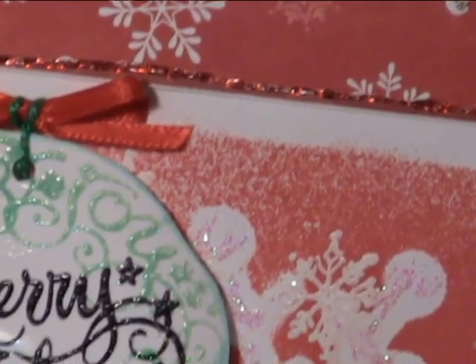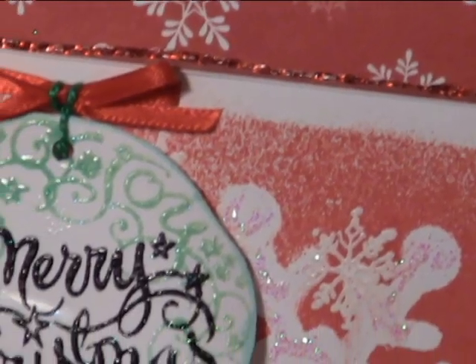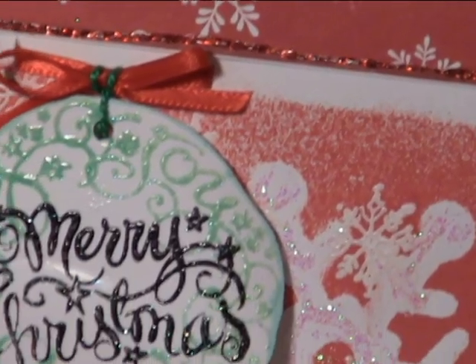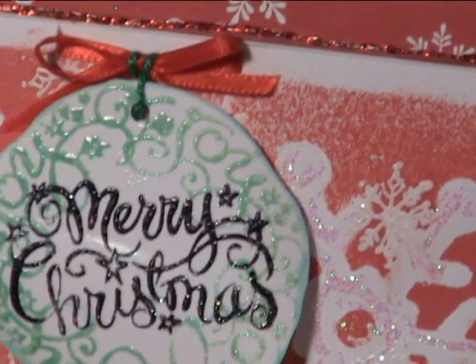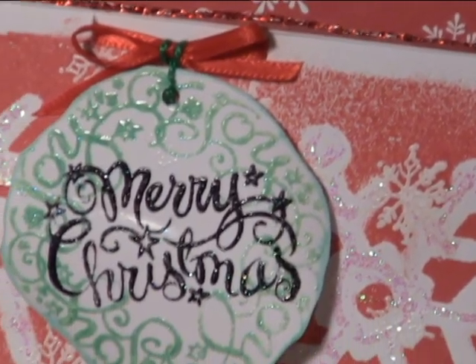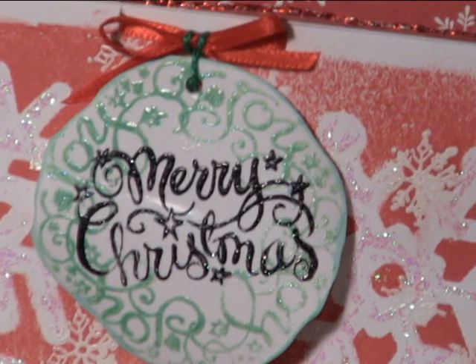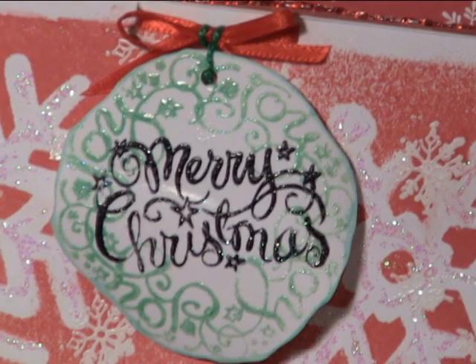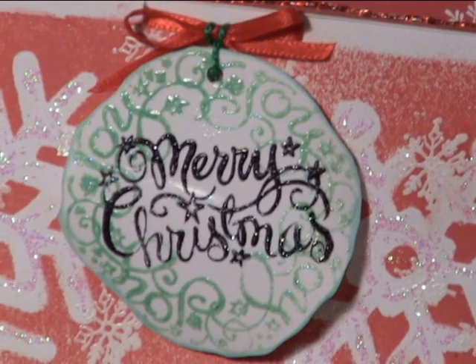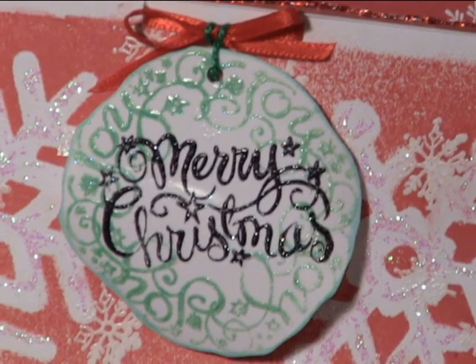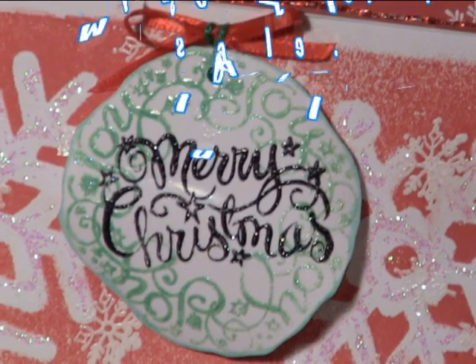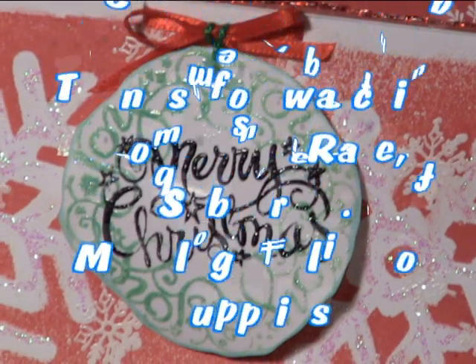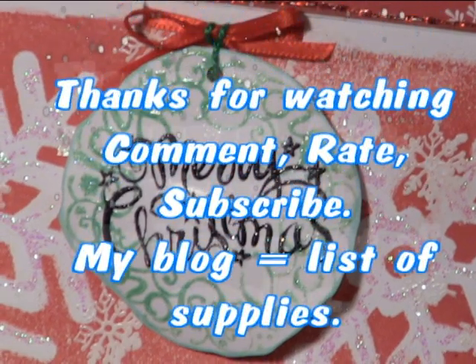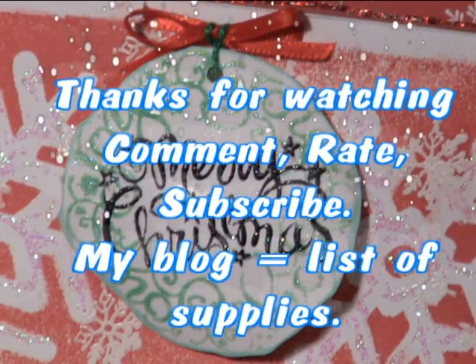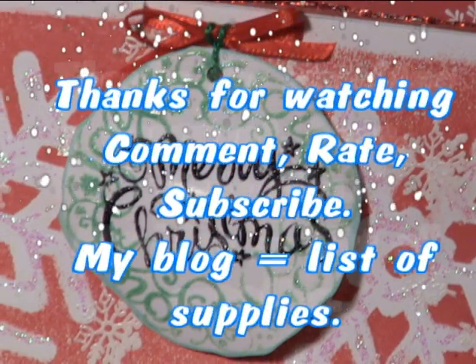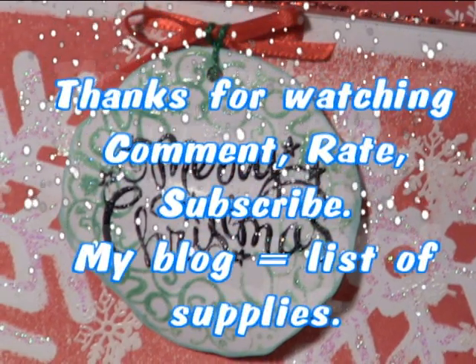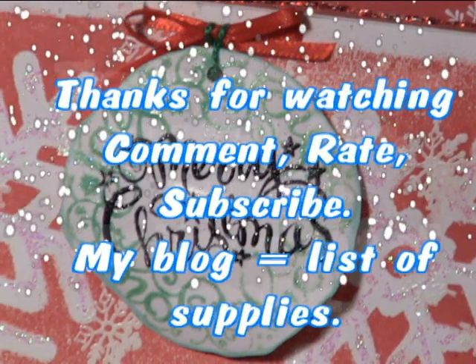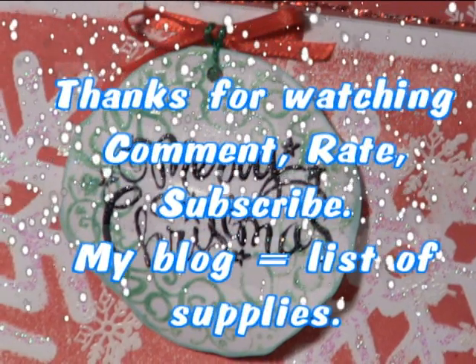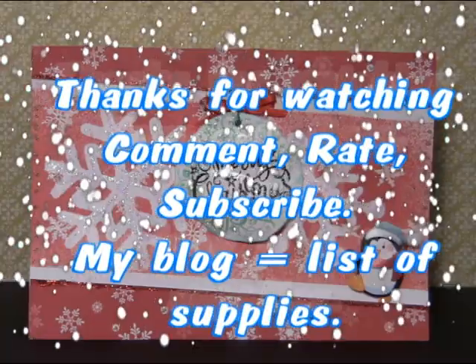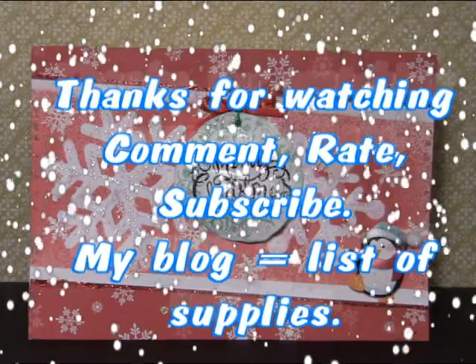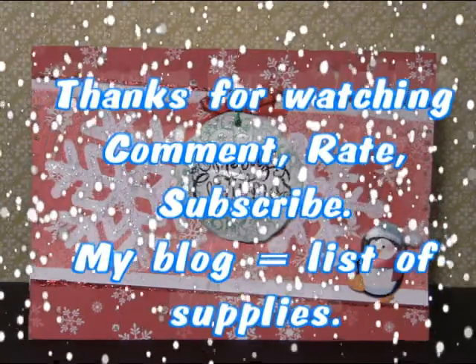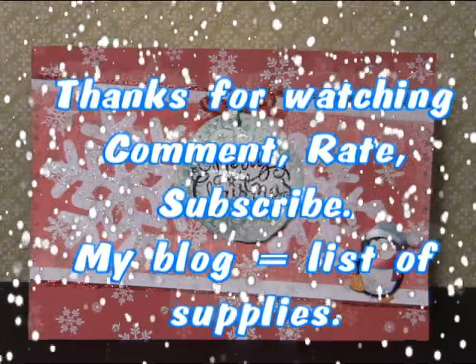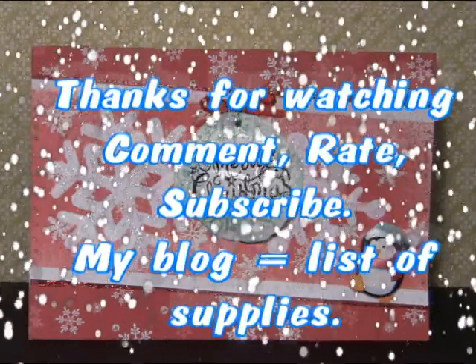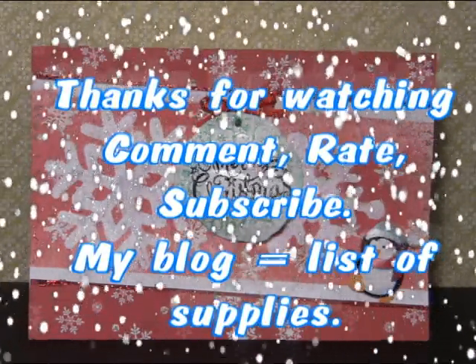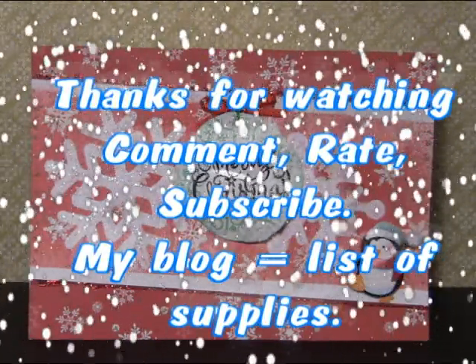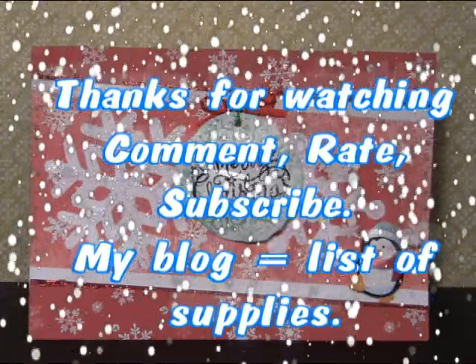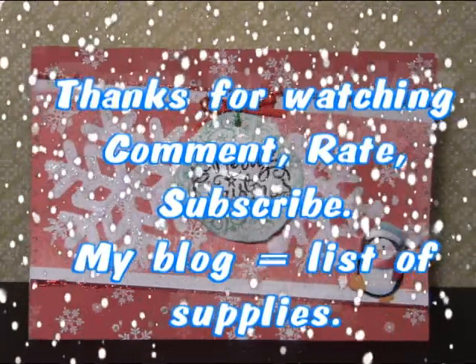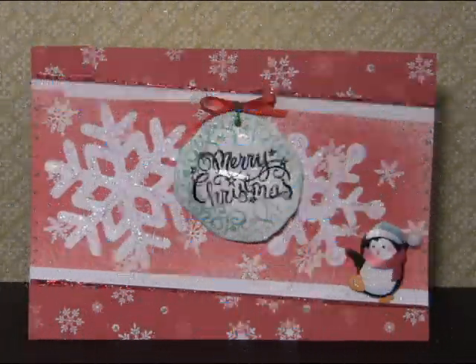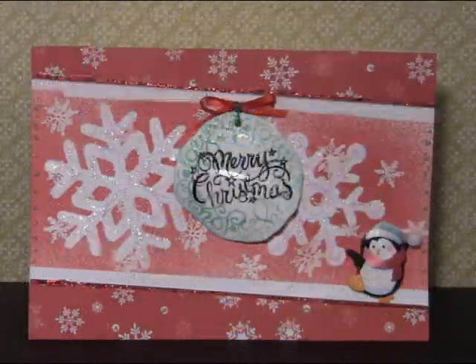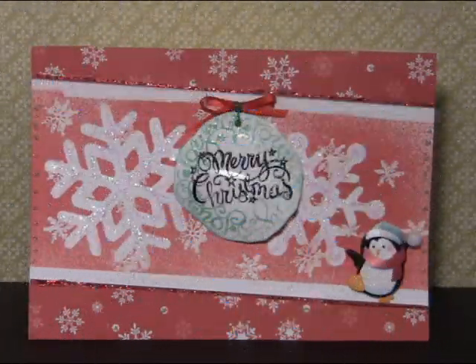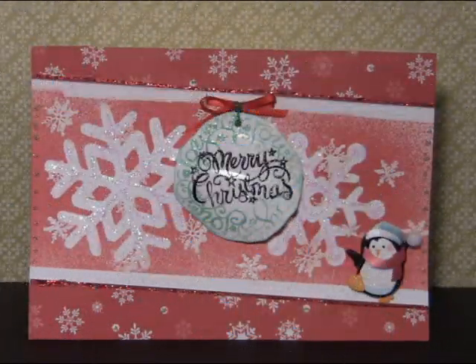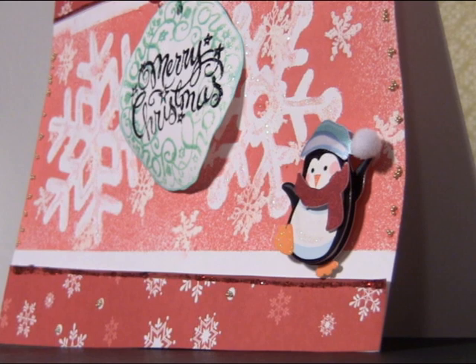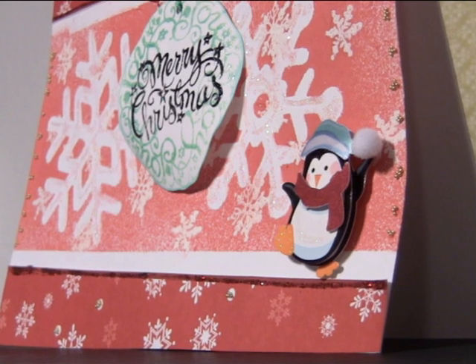Thumbs up! Support an artist! Thanks for watching — comment, rate, subscribe! And my blog has the list of supplies. And remember, I've only just begun, so stay tuned for more cards.